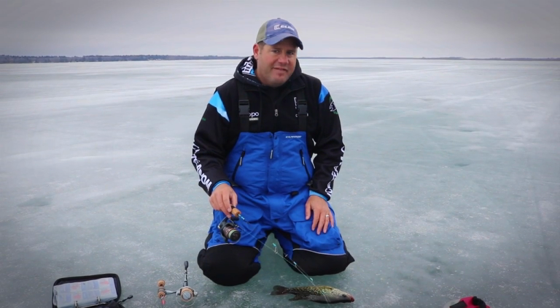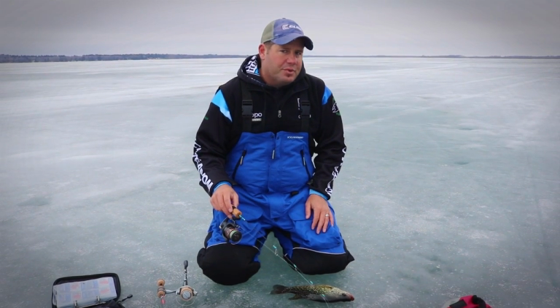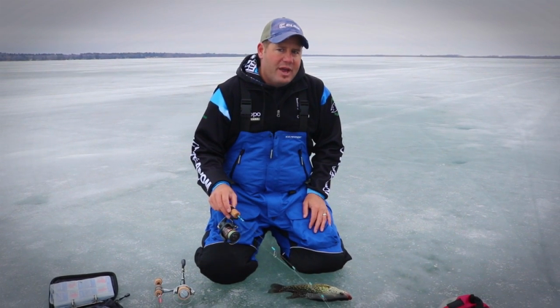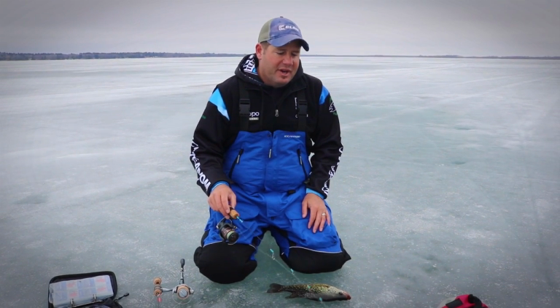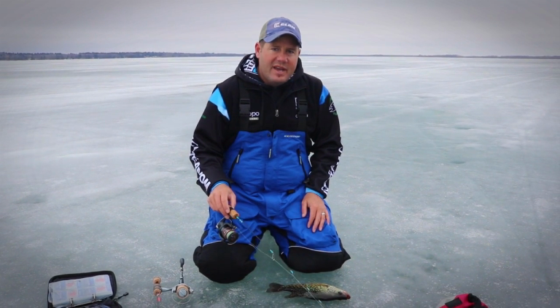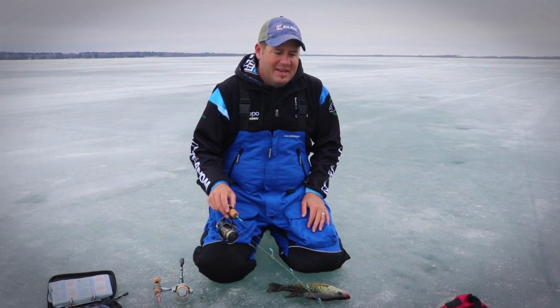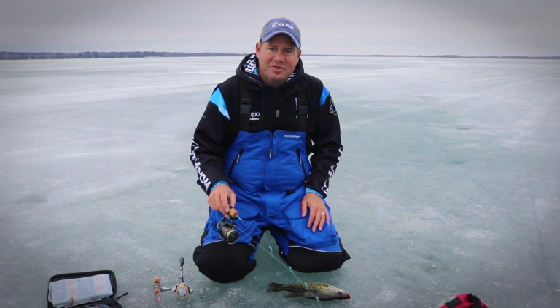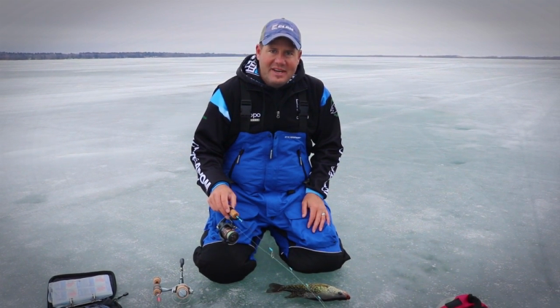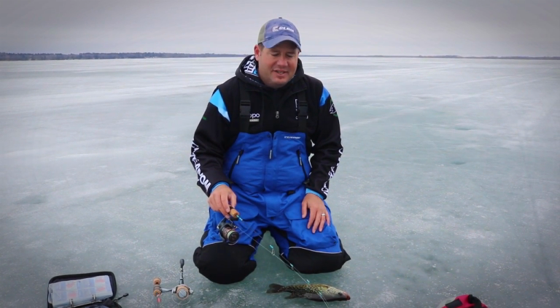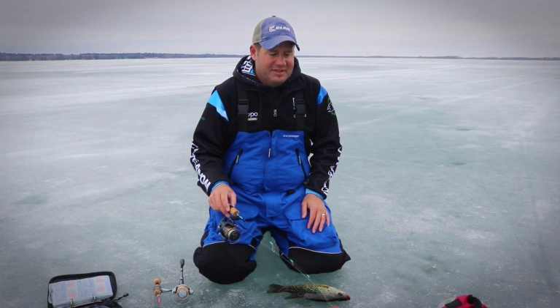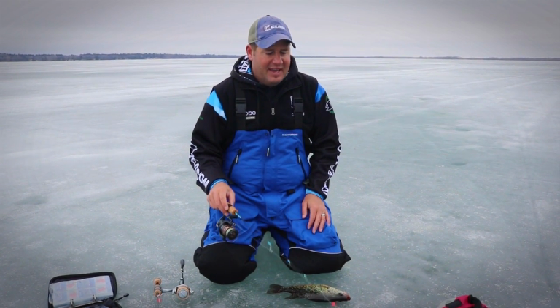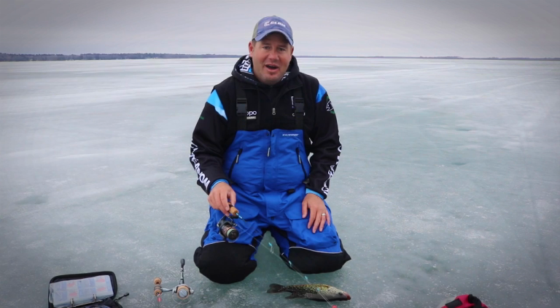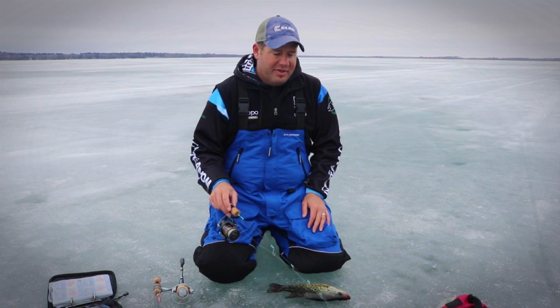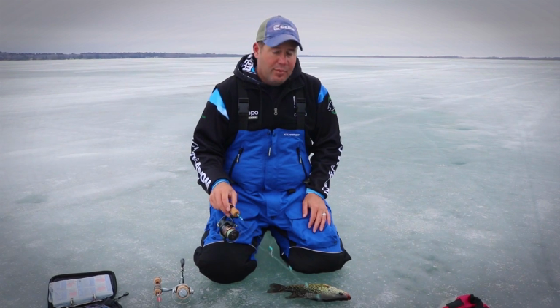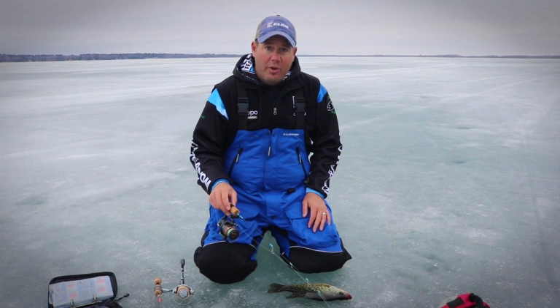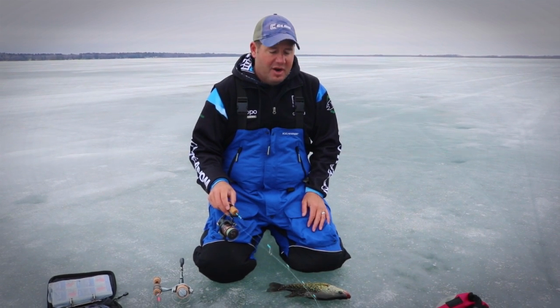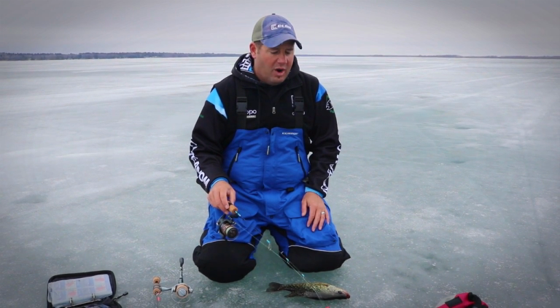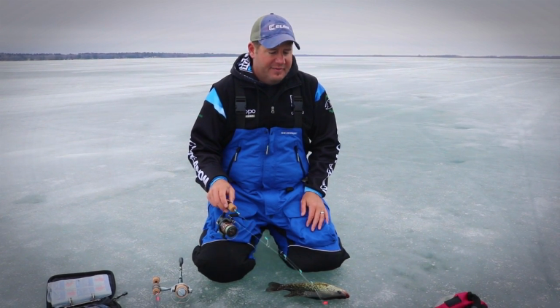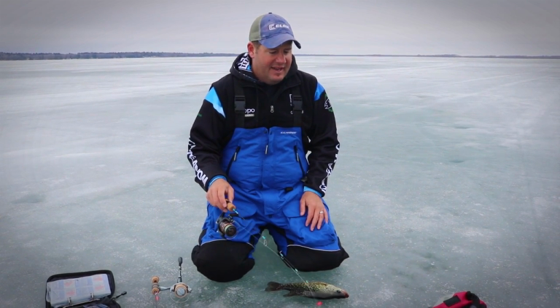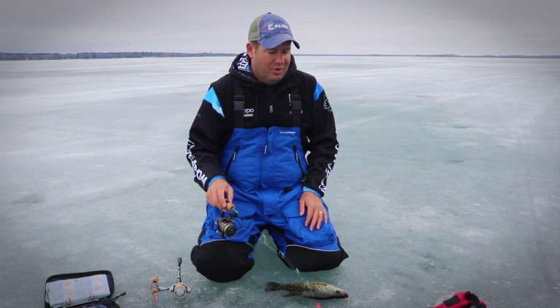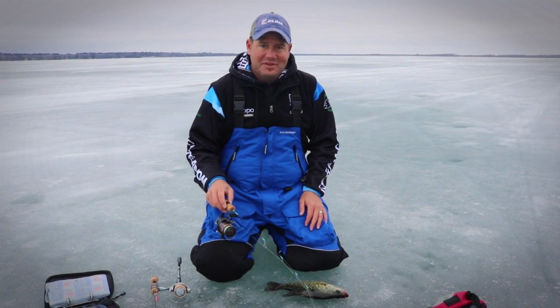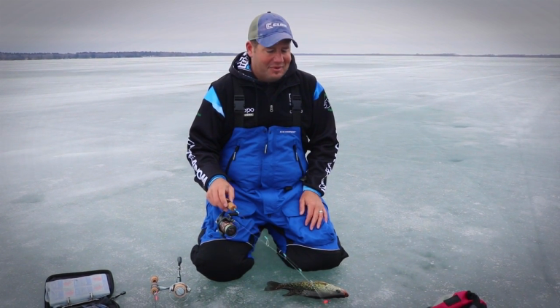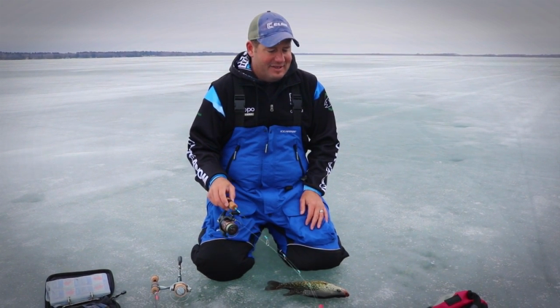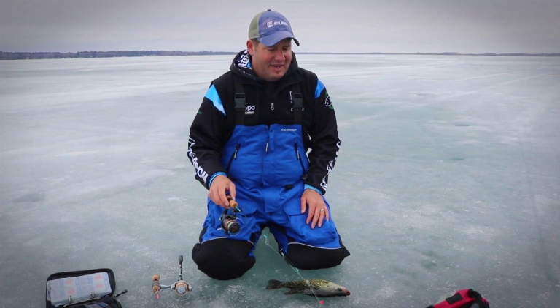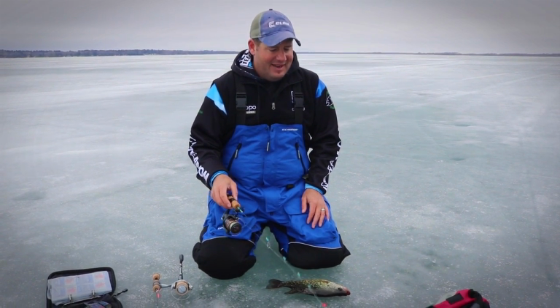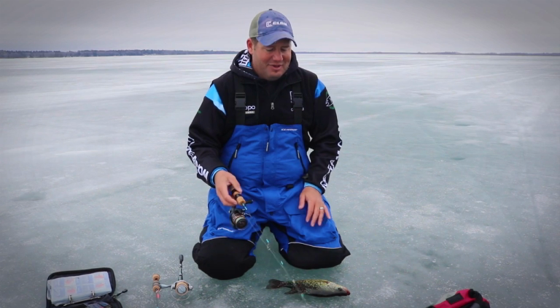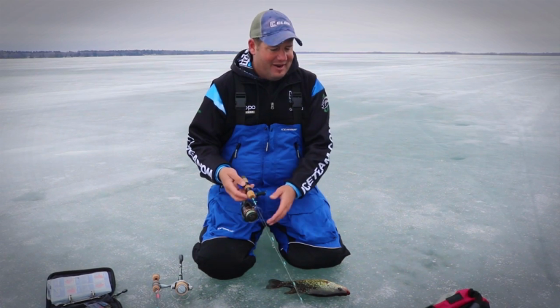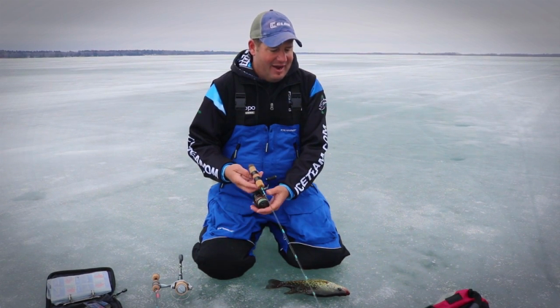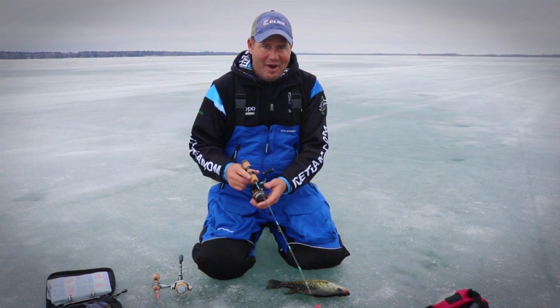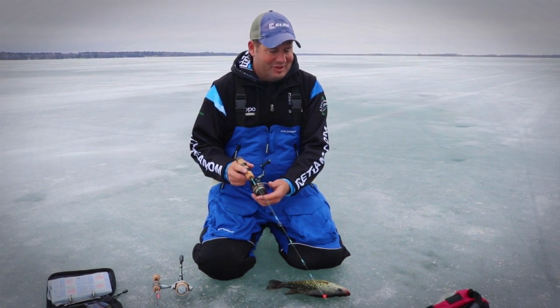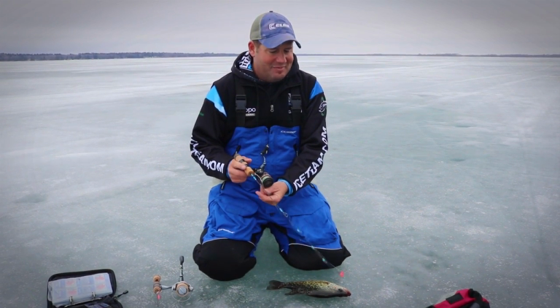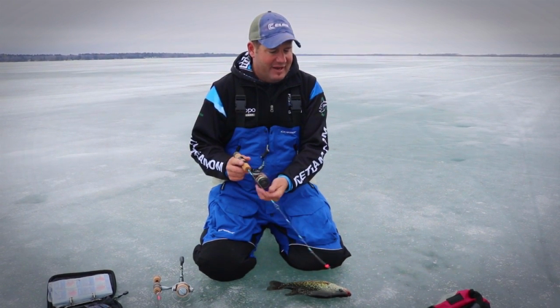Hi folks, Chris Granrud here with the ICE team and also Rainy Days Guide Service. I'm out here with Brett McComas and Target Walleye, and we're working some big crappies. We were just talking about how we work some of these big fish.